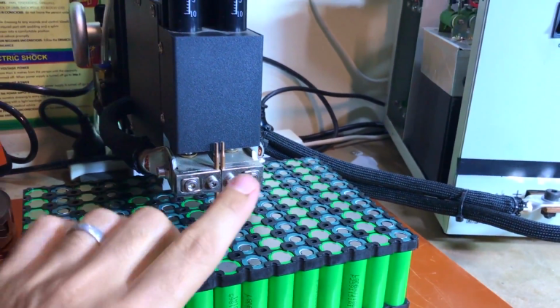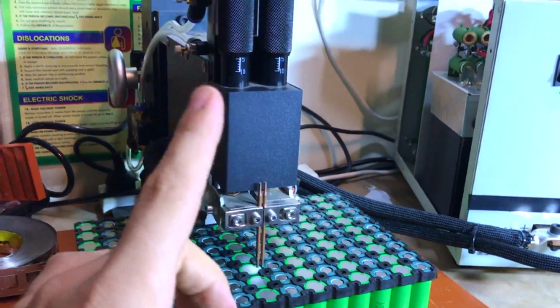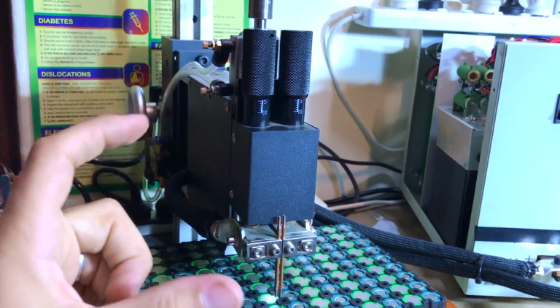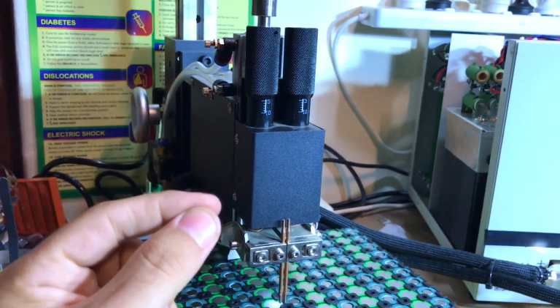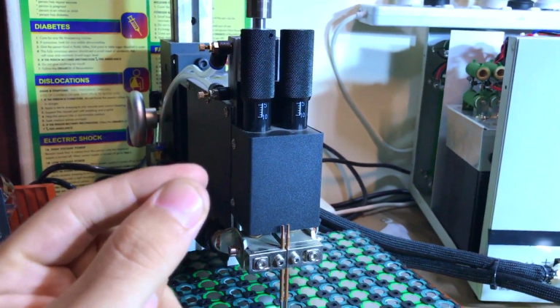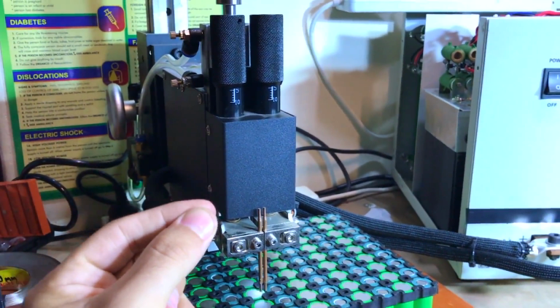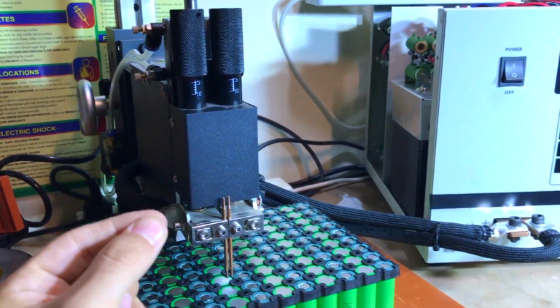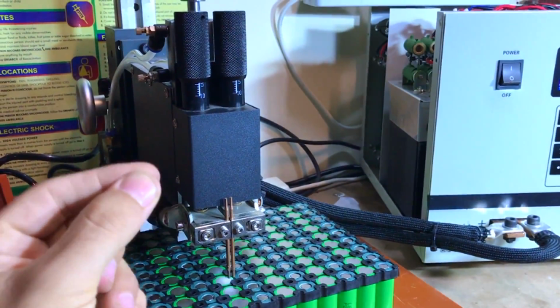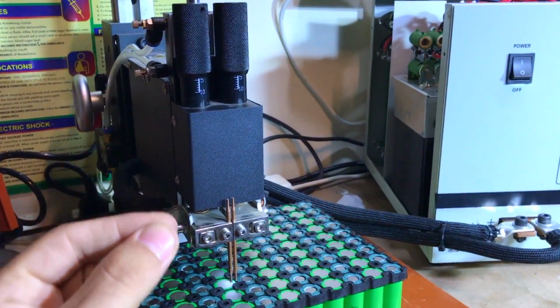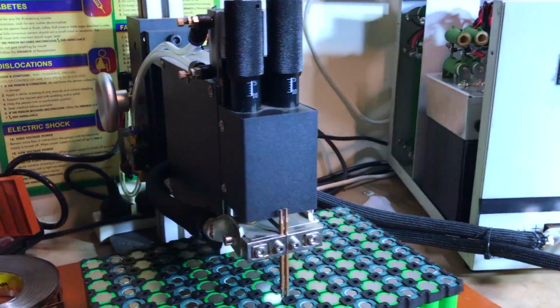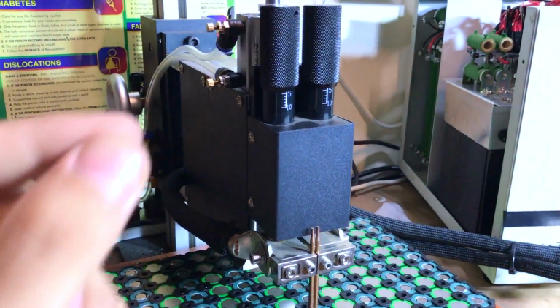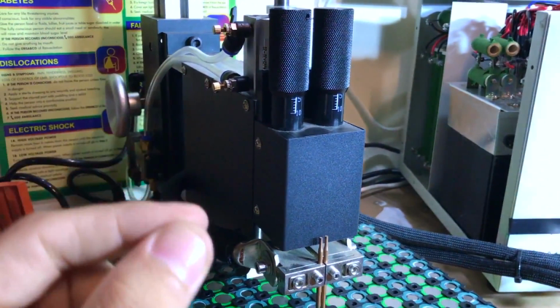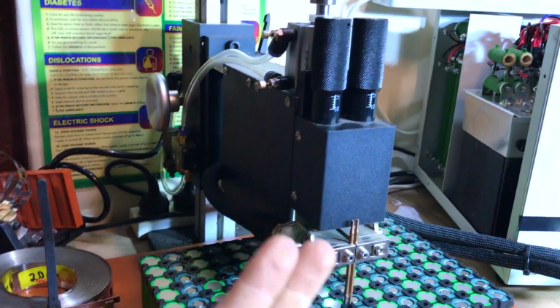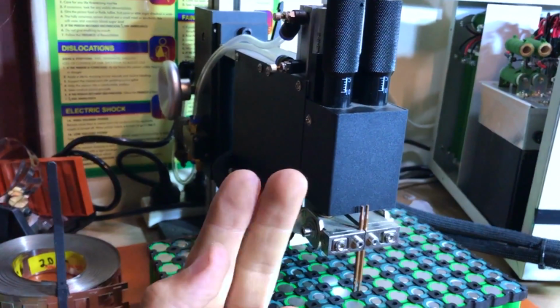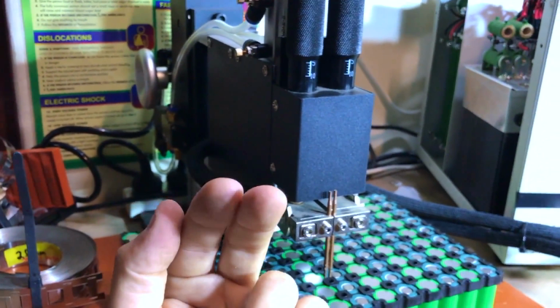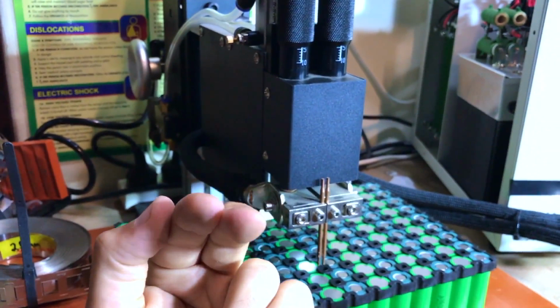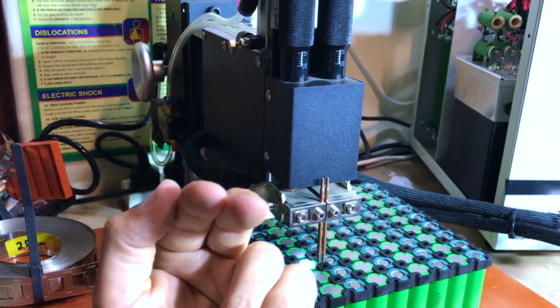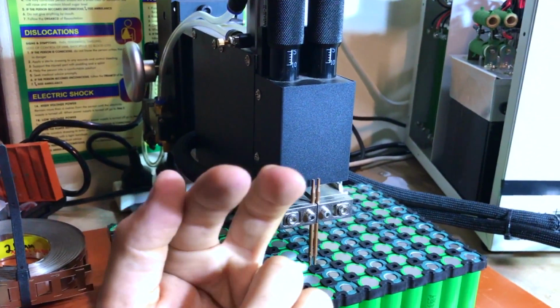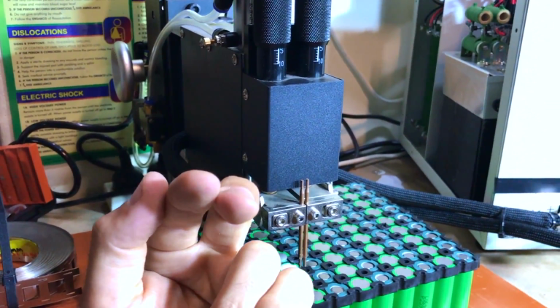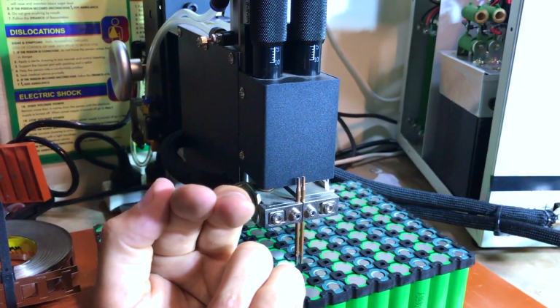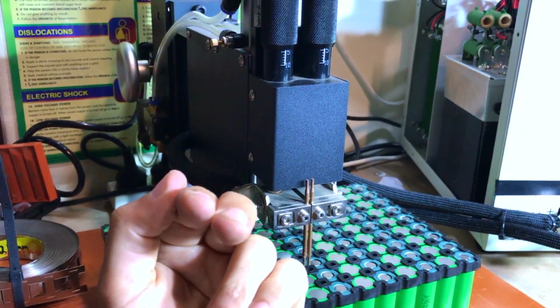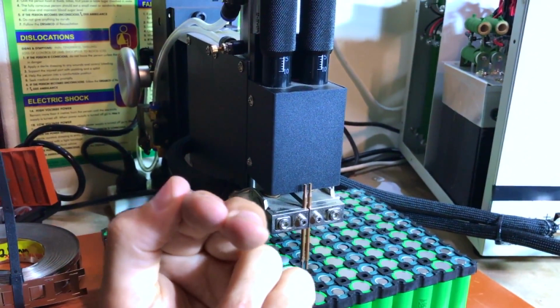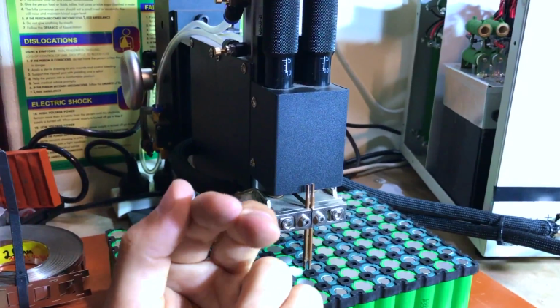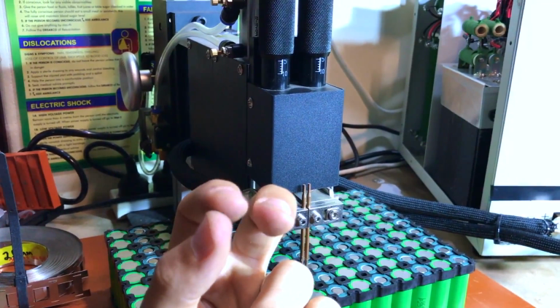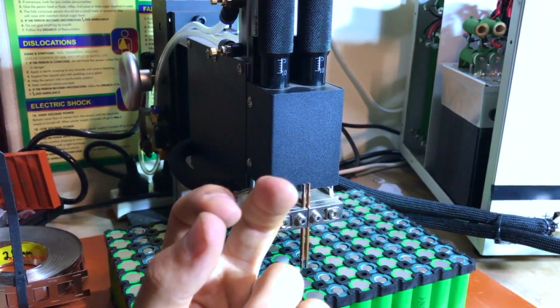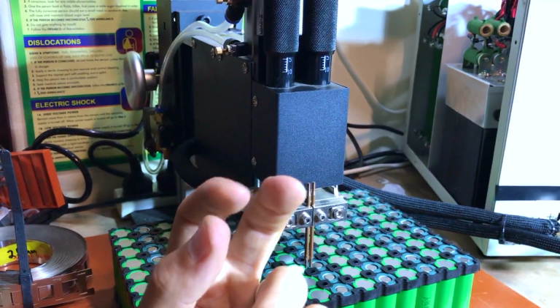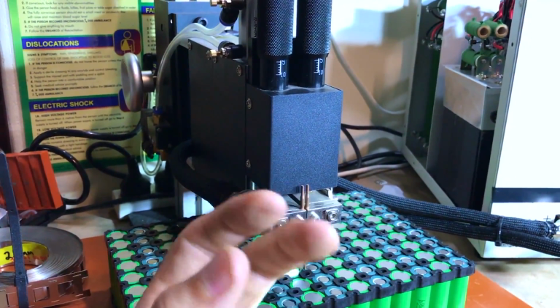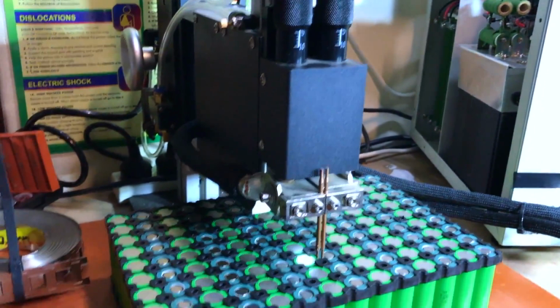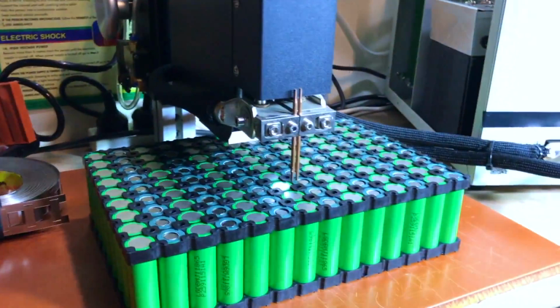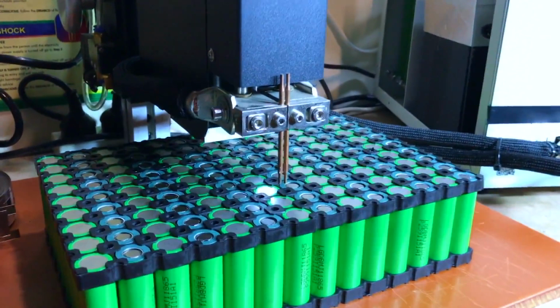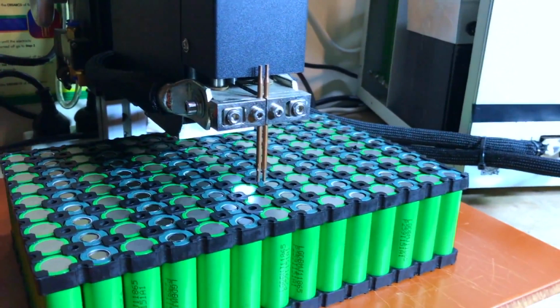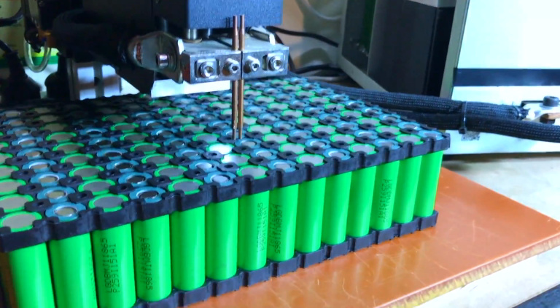Even when you connect battery connectors, you always get the spark on the positive side. With Anderson connectors especially, you can tell the positive is always the one that's wearing. Same happens here when you're doing spot welding.